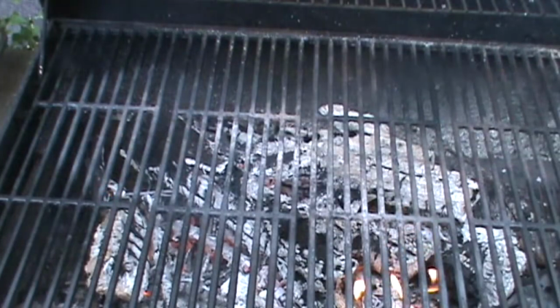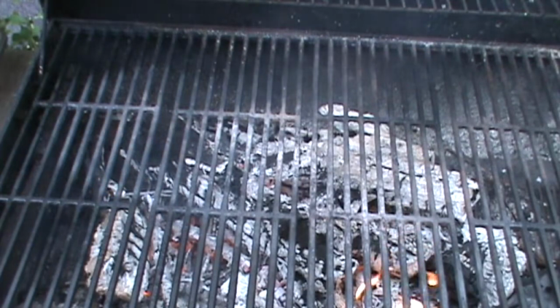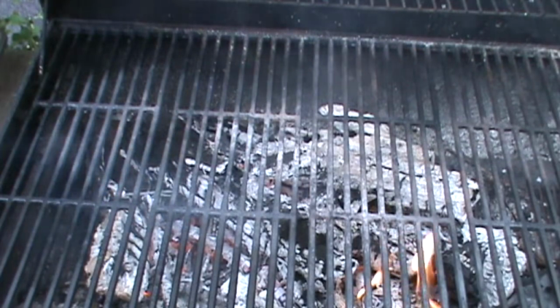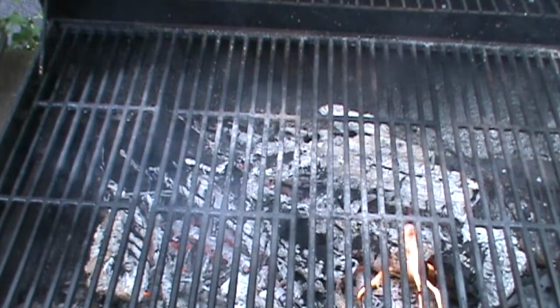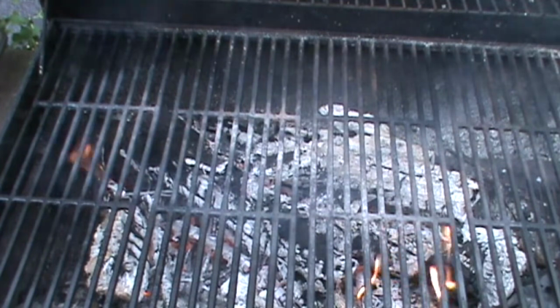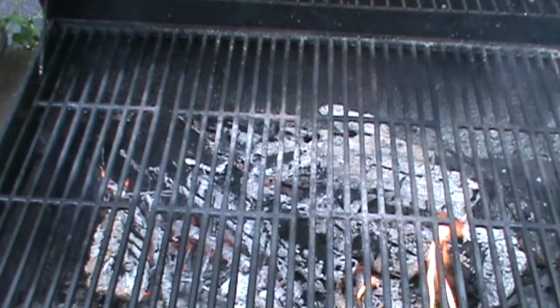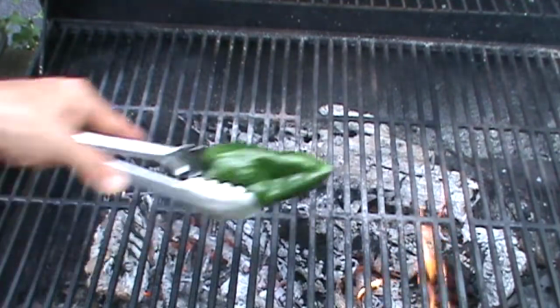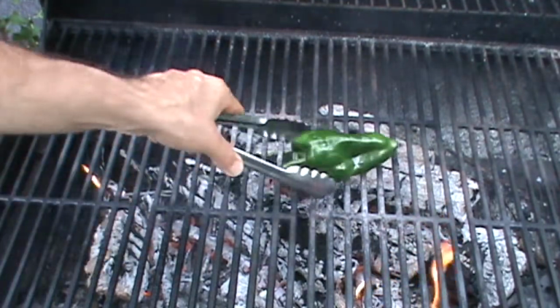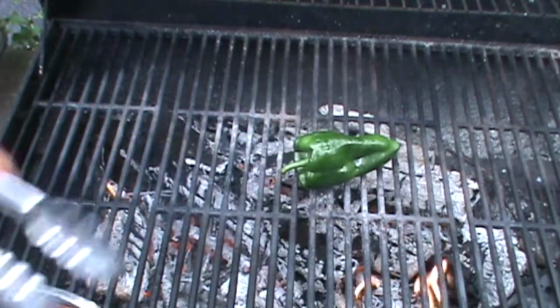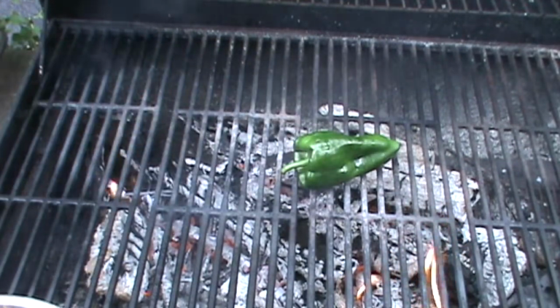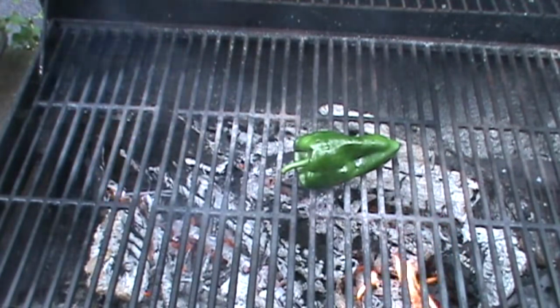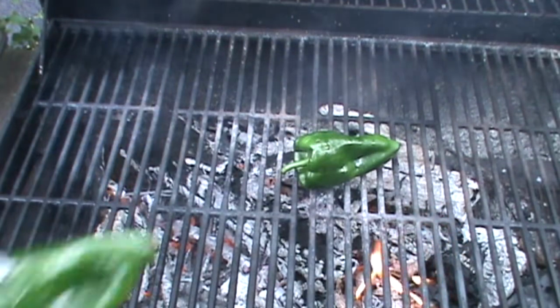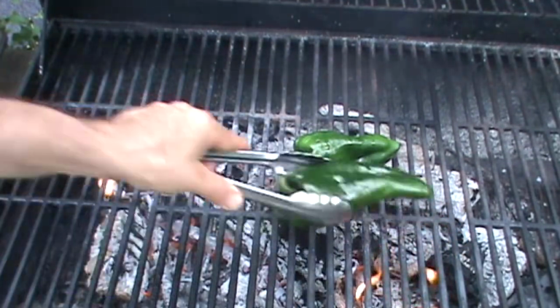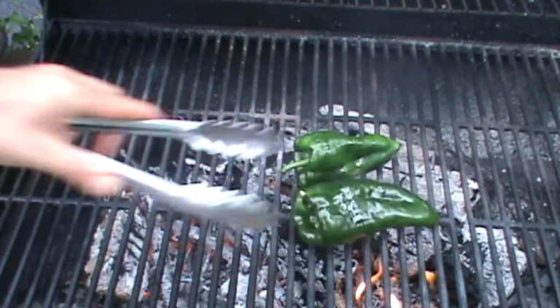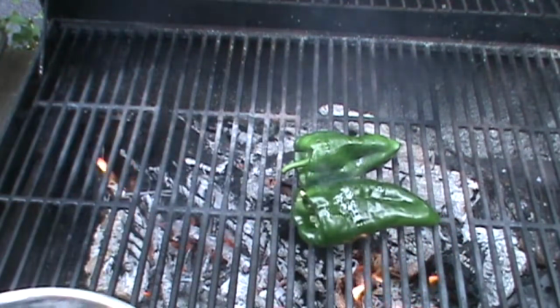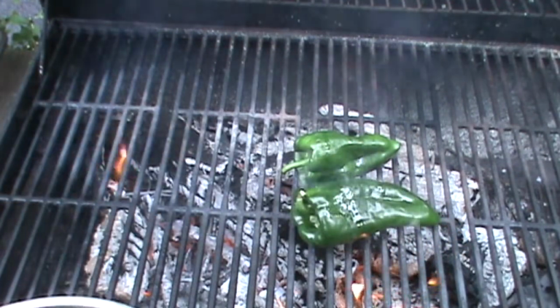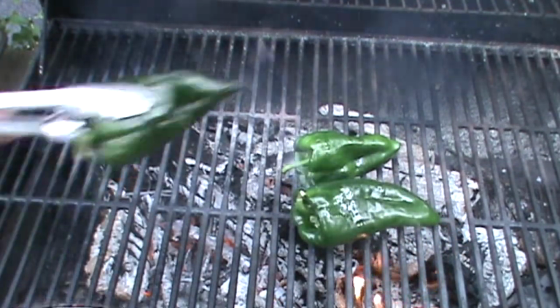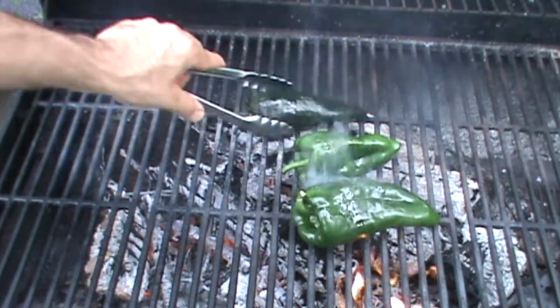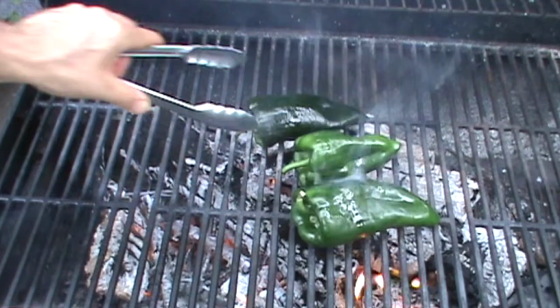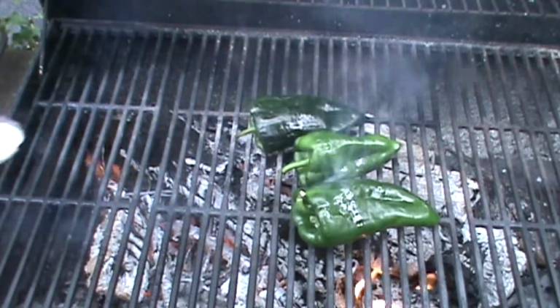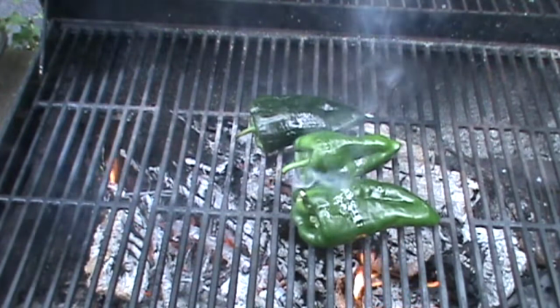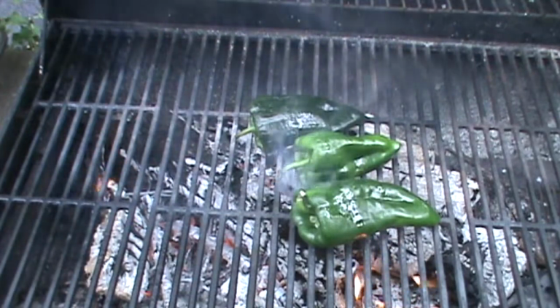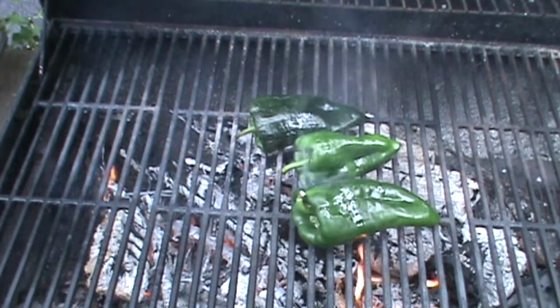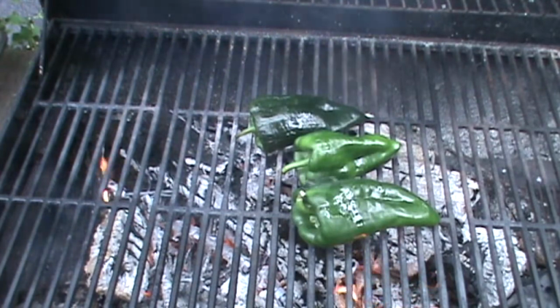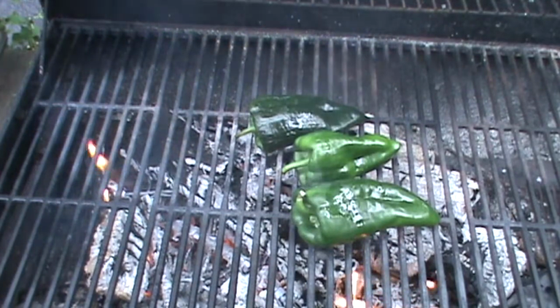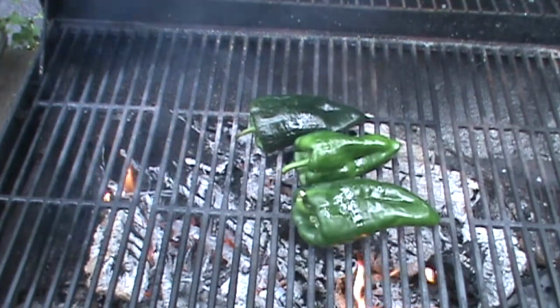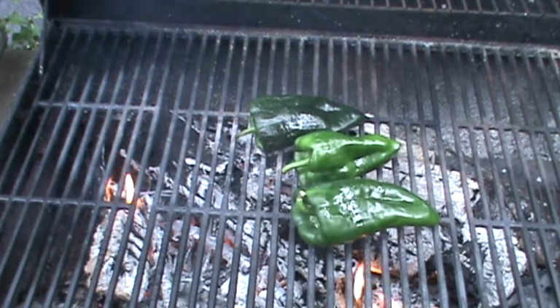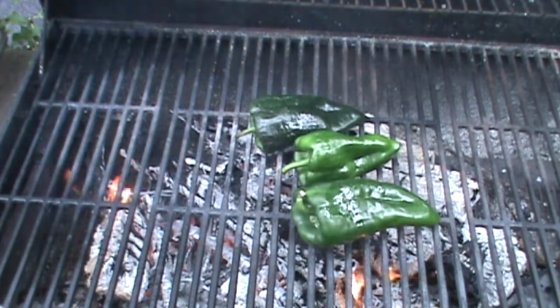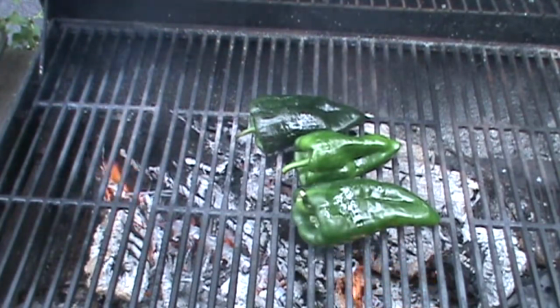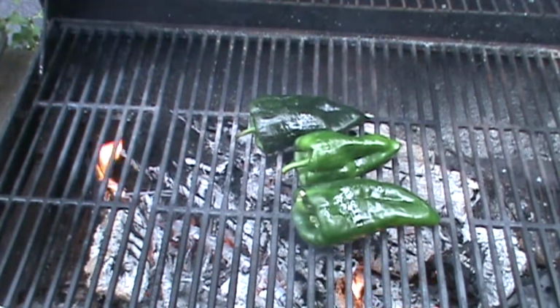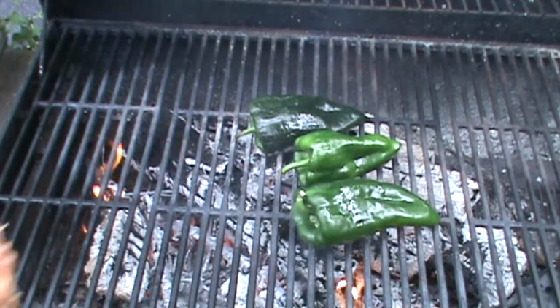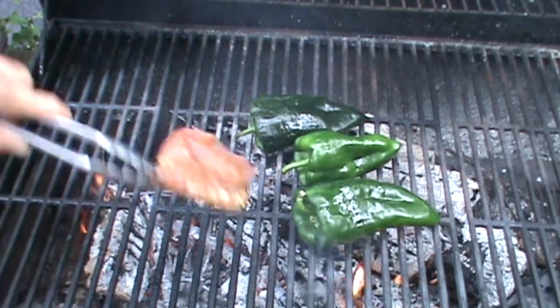Okay, here we go. The poblano peppers go in the hottest spot — you just want to brown them a little bit. Start putting our pork on here.